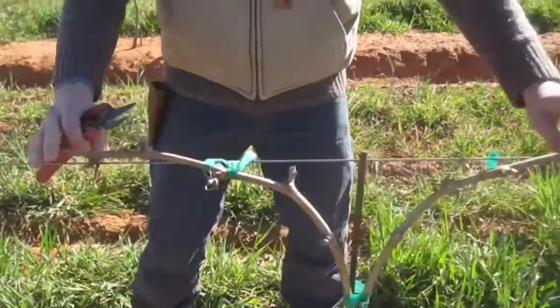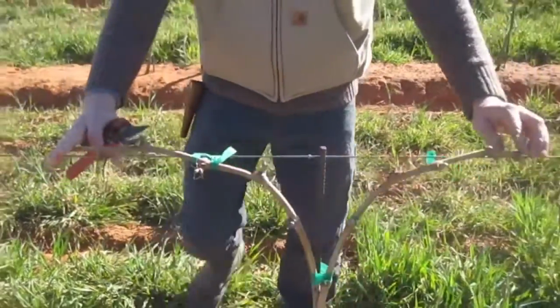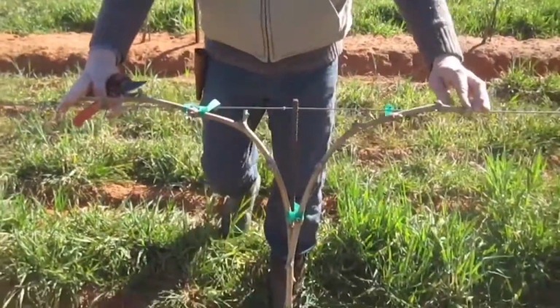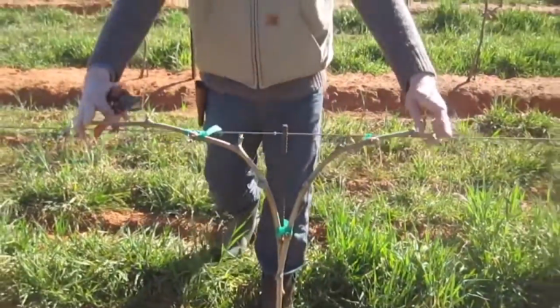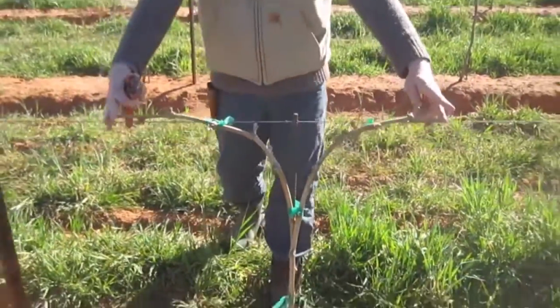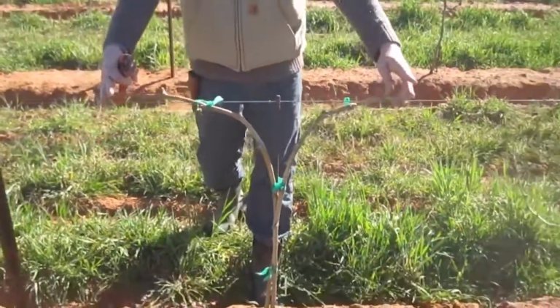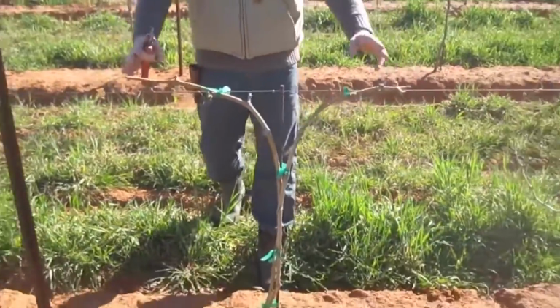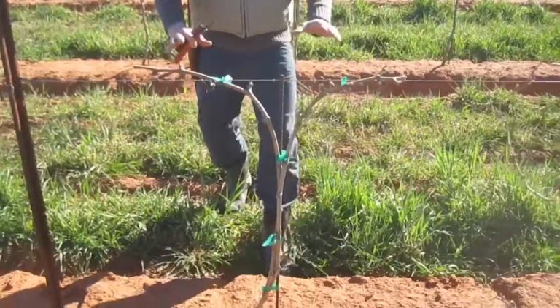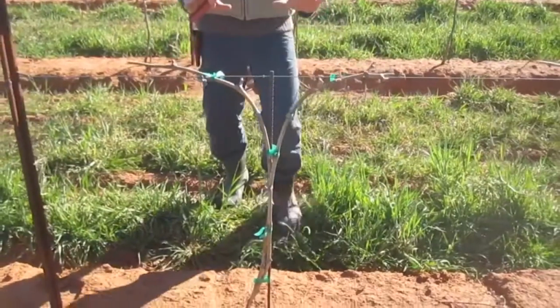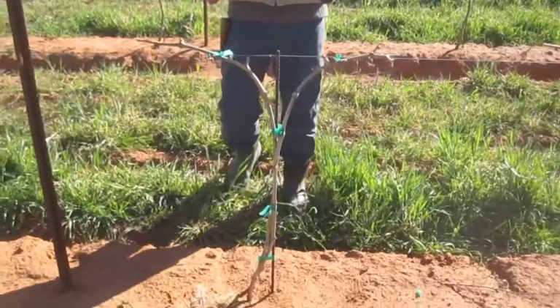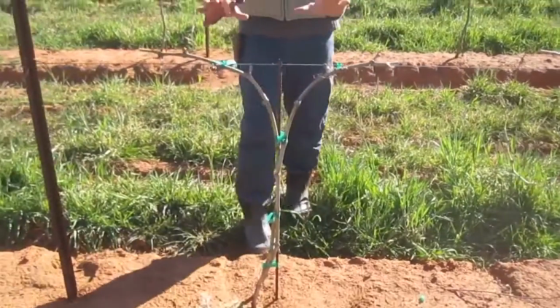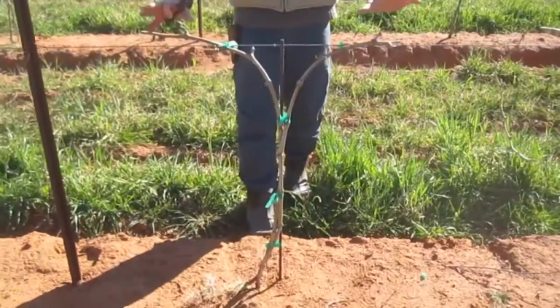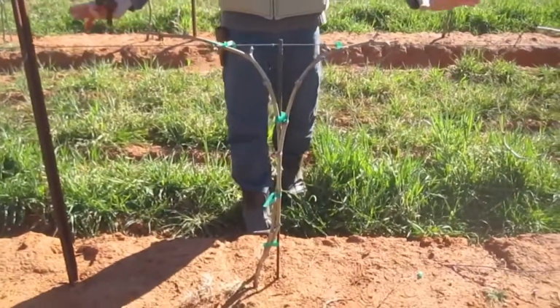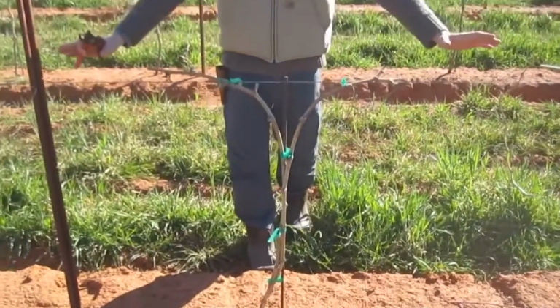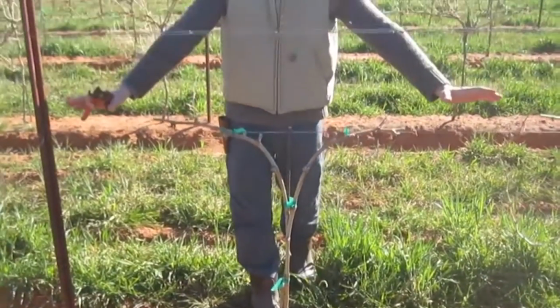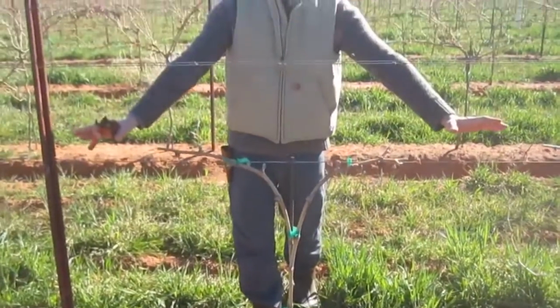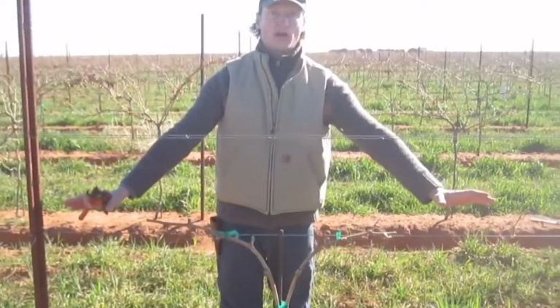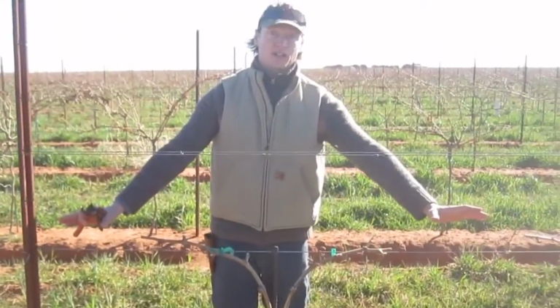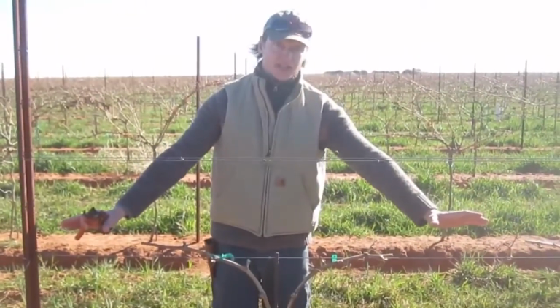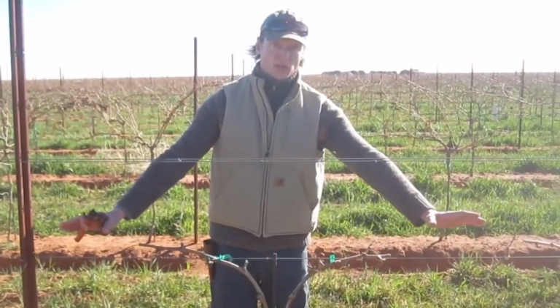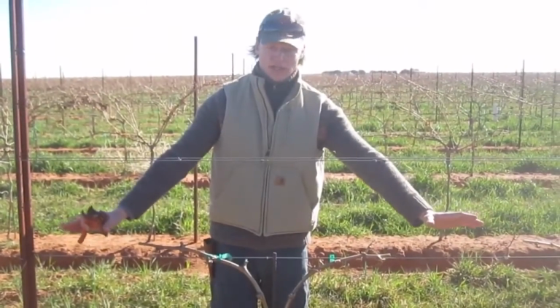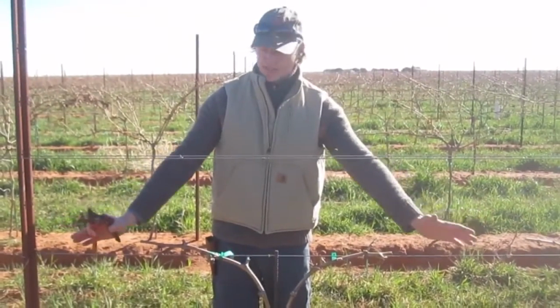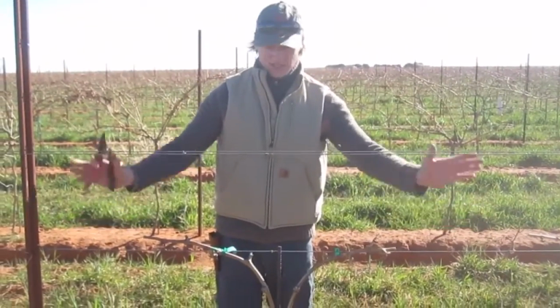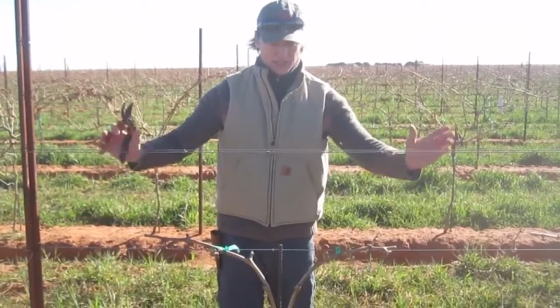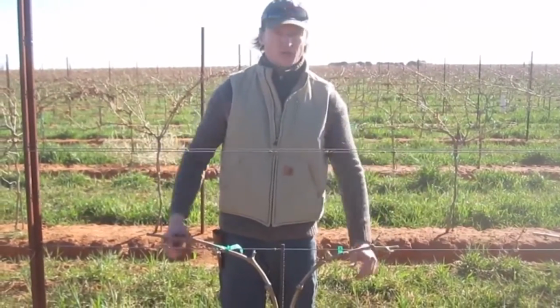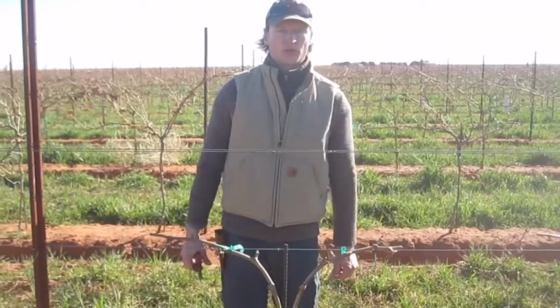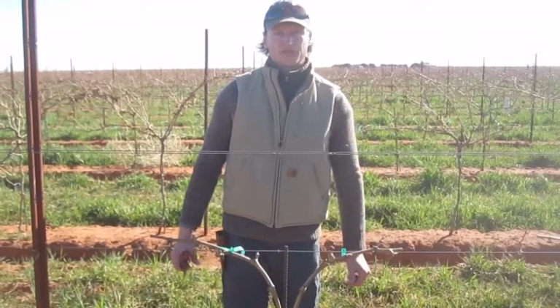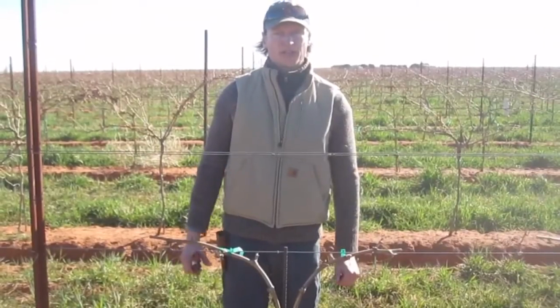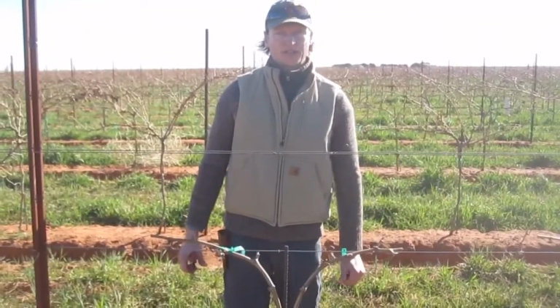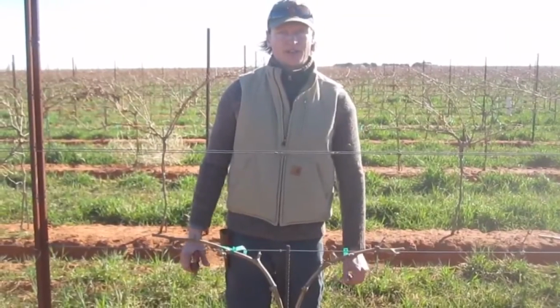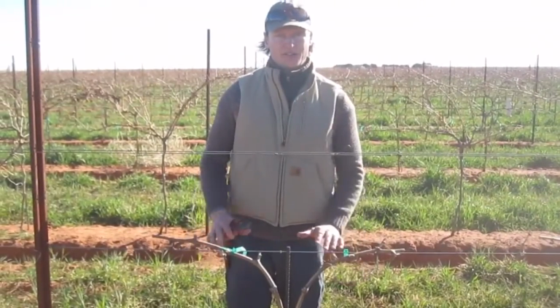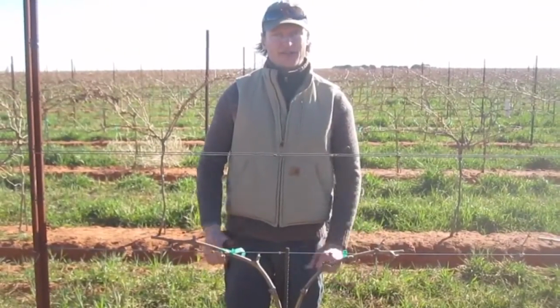So here we have the finished product. Next year we're going to grow a little bit farther out on the wire to extend that cordon, and by year four we'll be in full production. I'm going to show you a little bit more information on this vine.